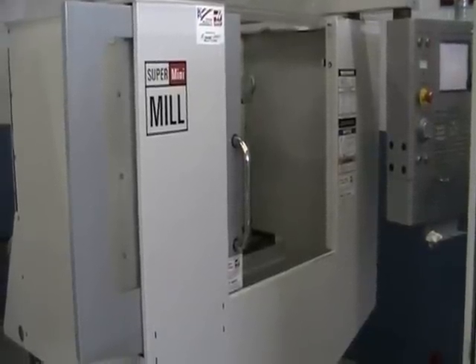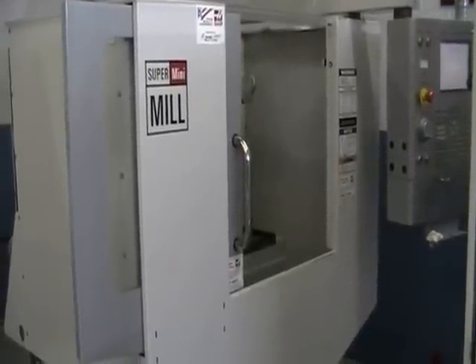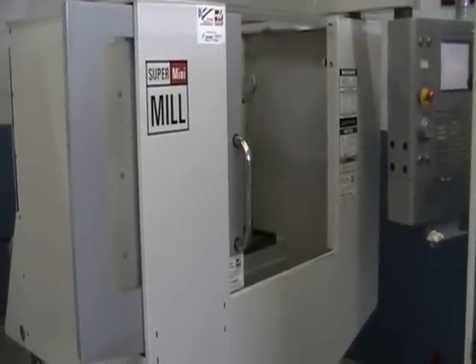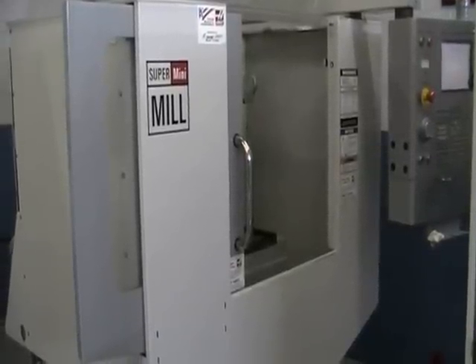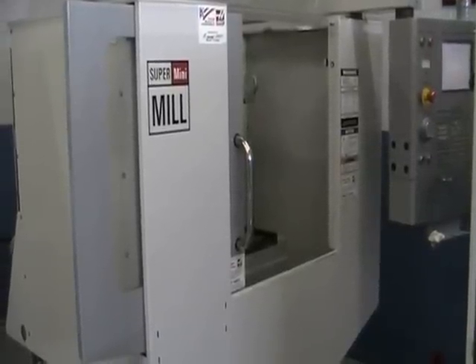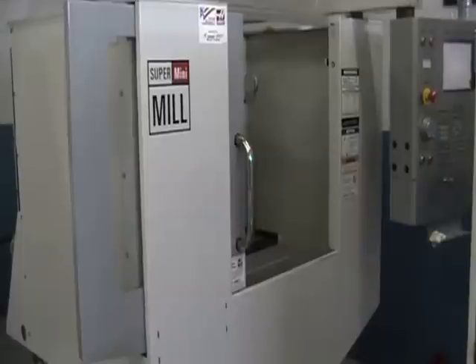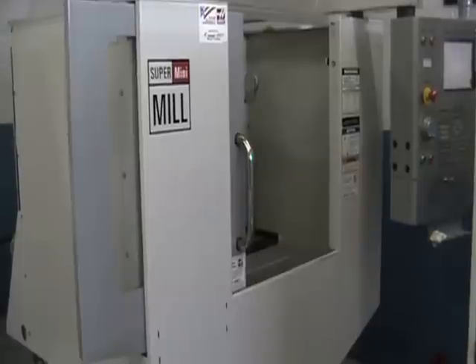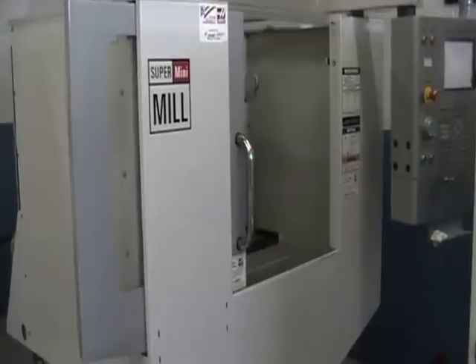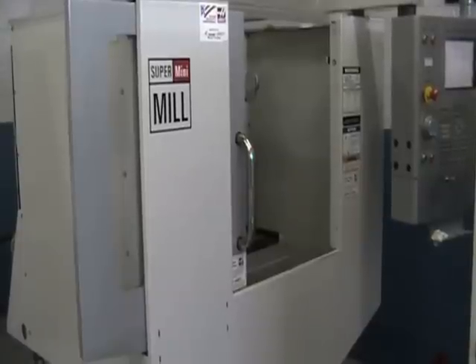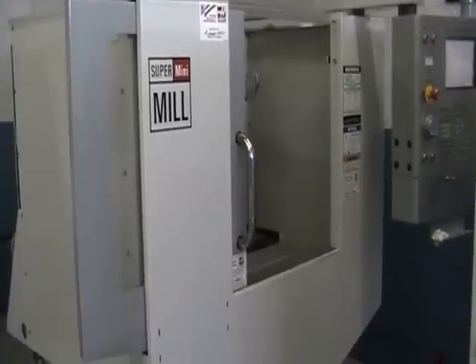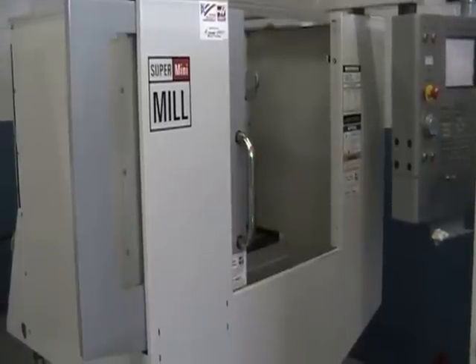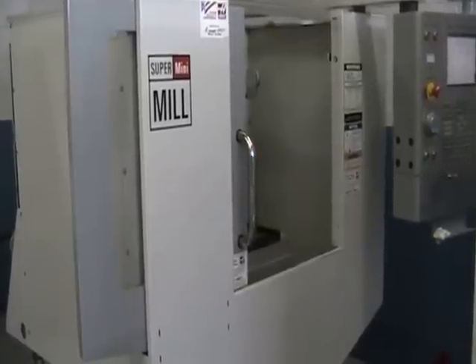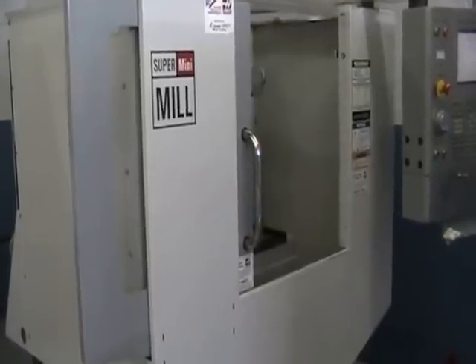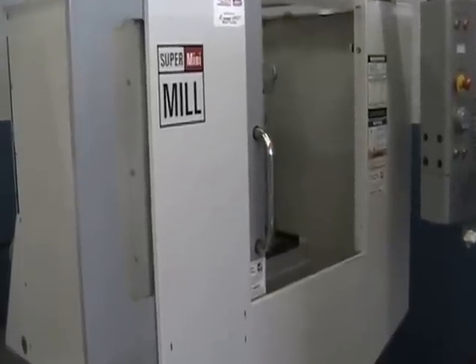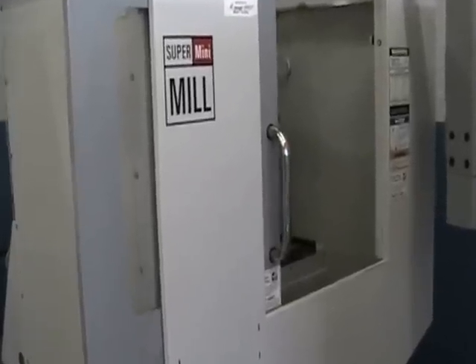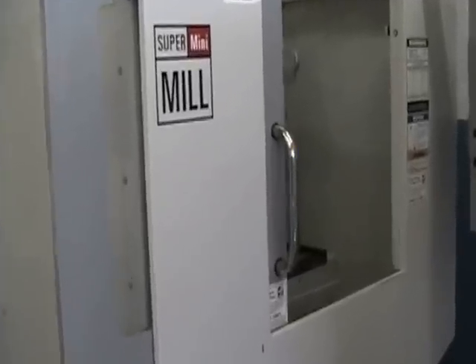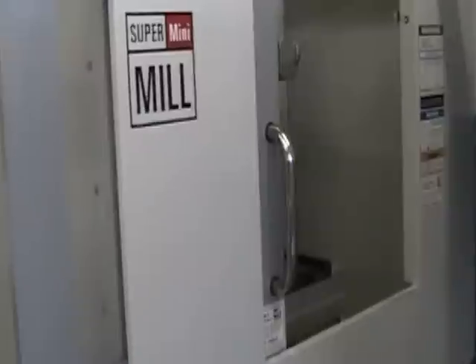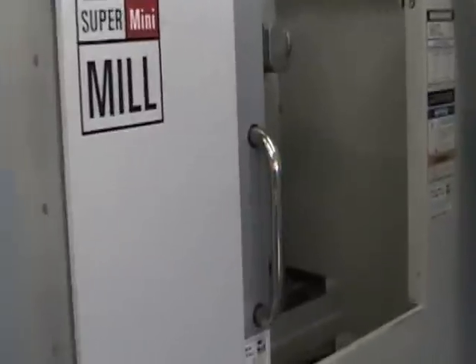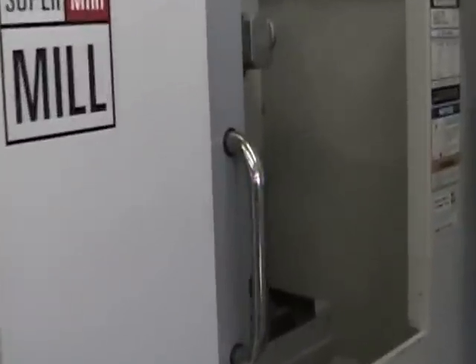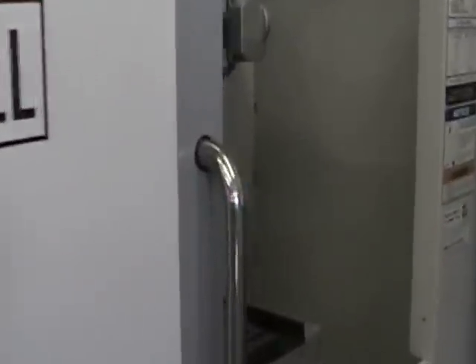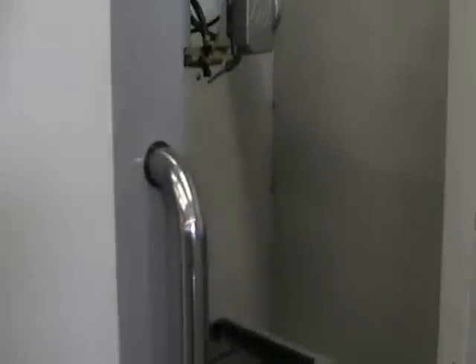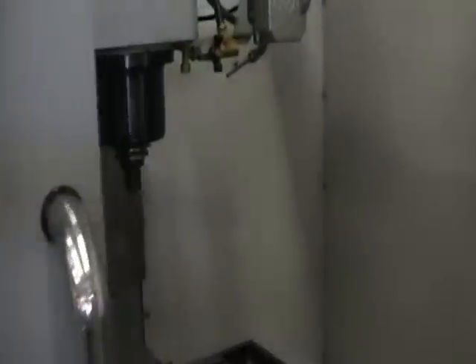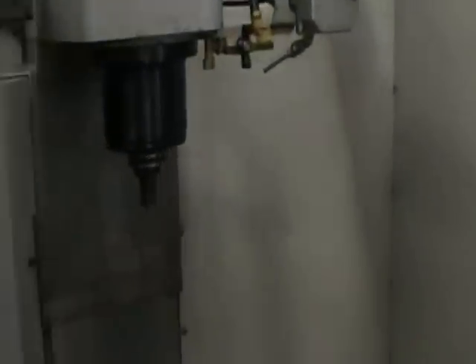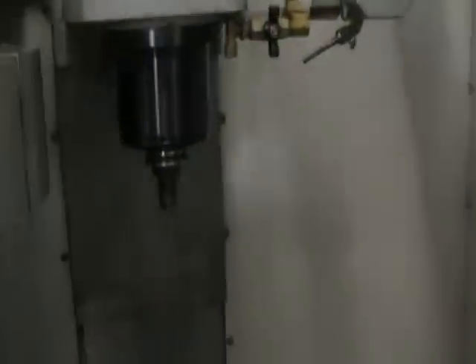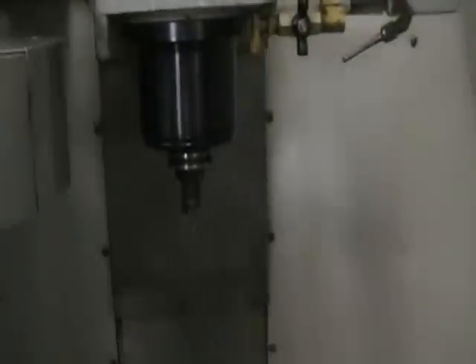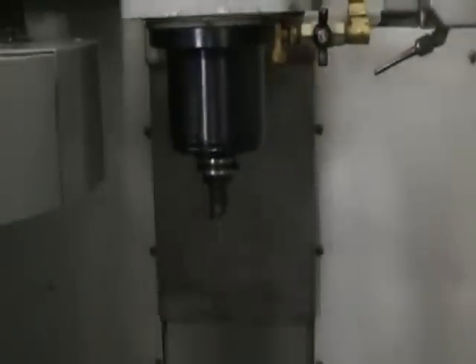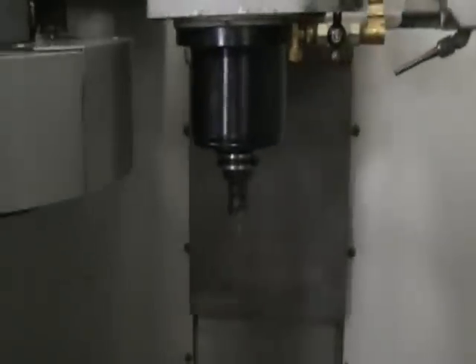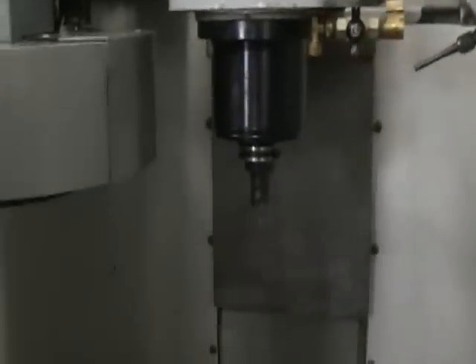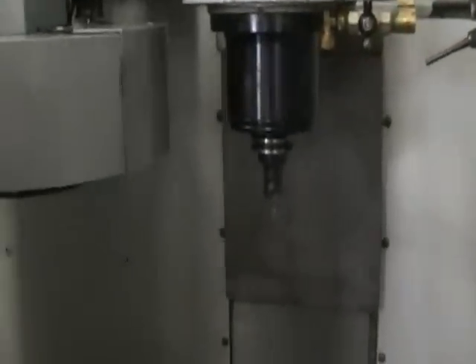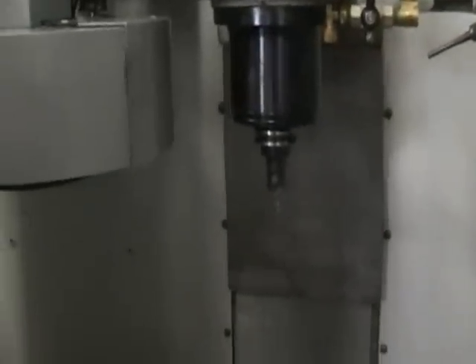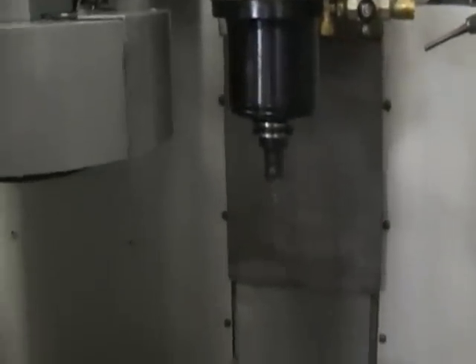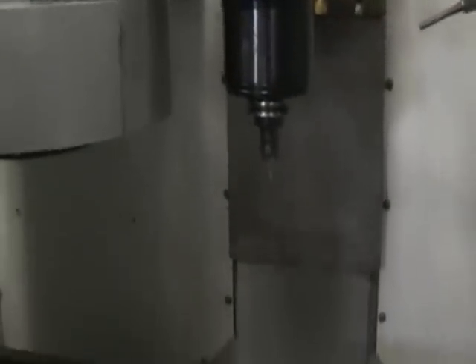This is a video inspection of the 2007 Haas Super Mini Mill. I'm going to go ahead and run it through its paces.